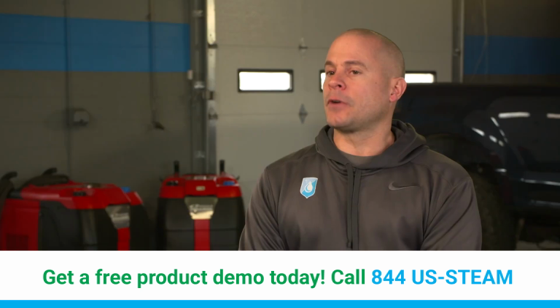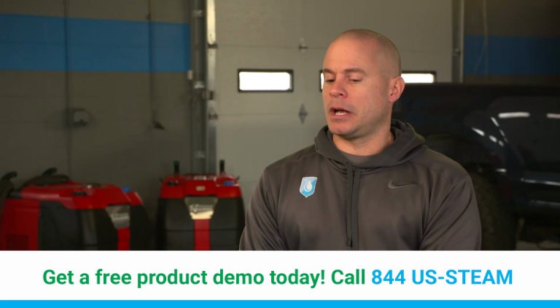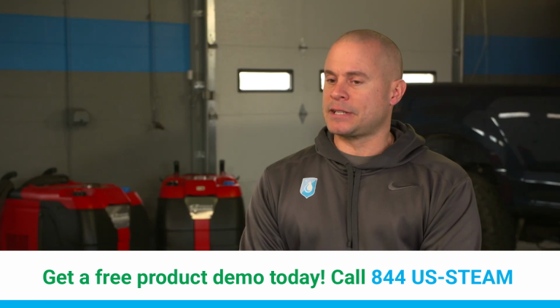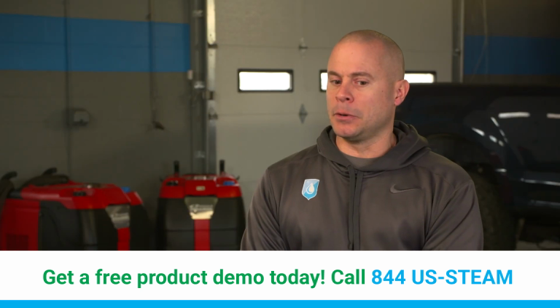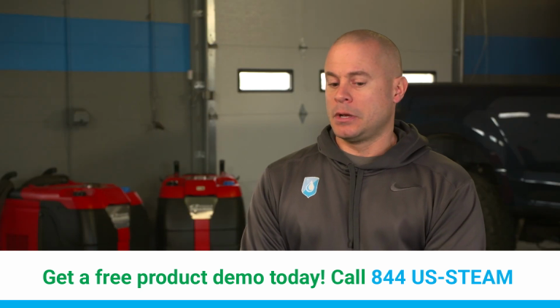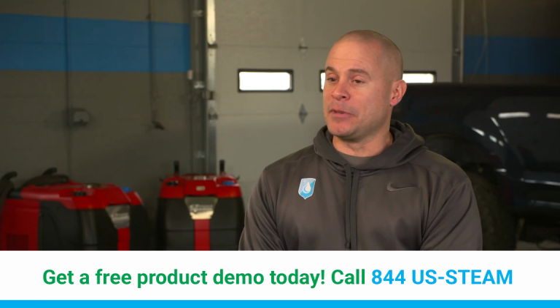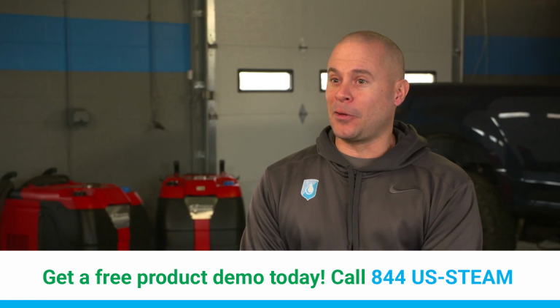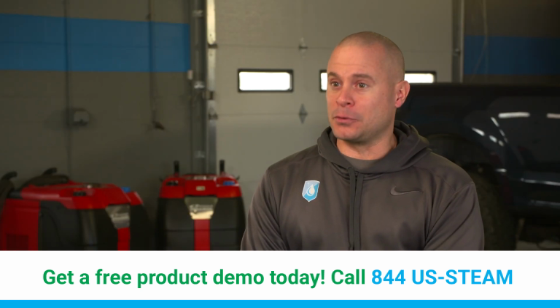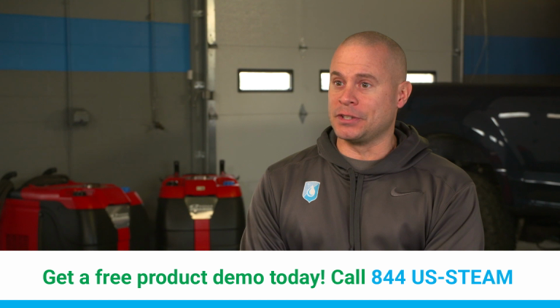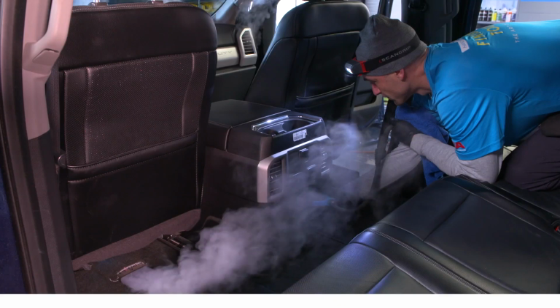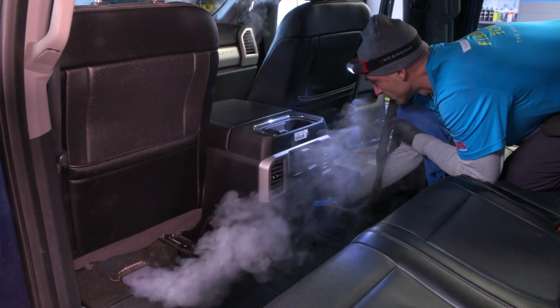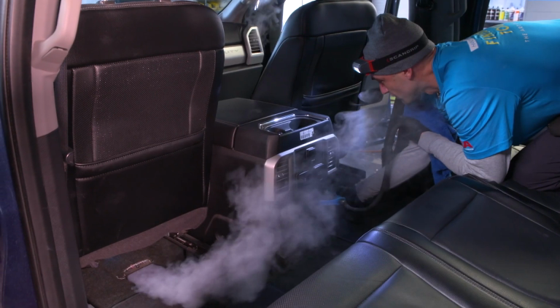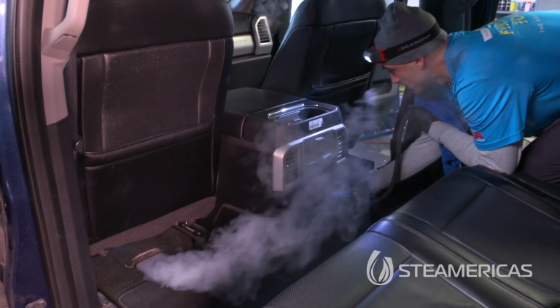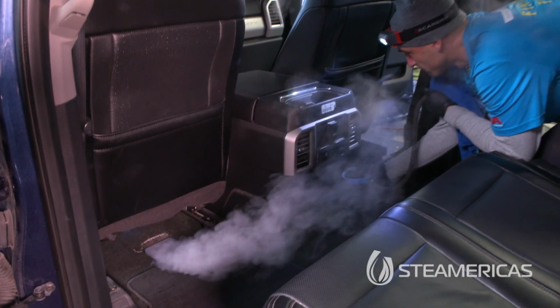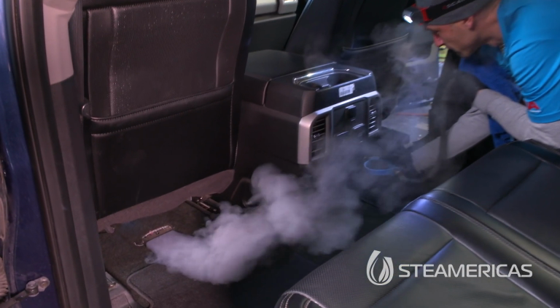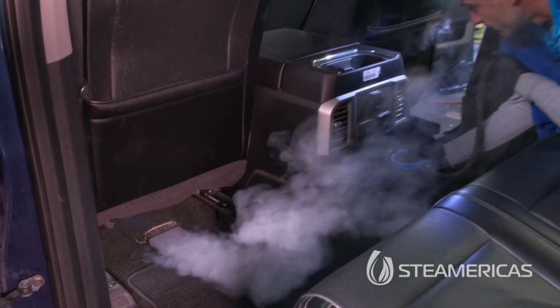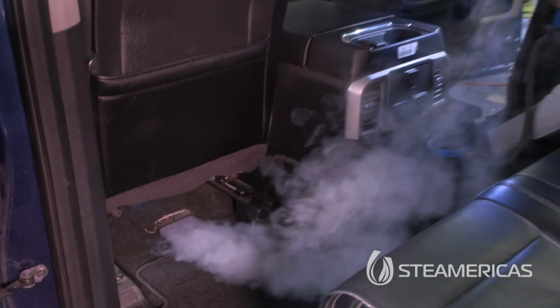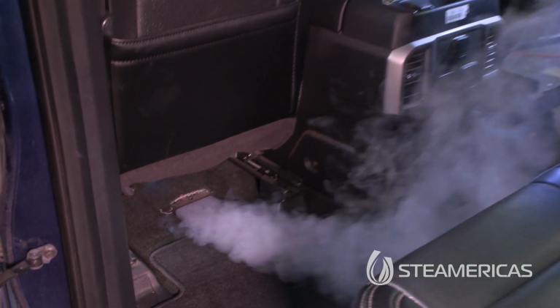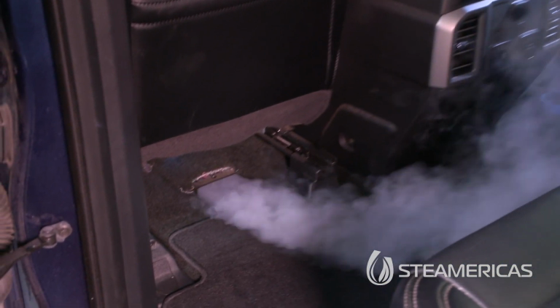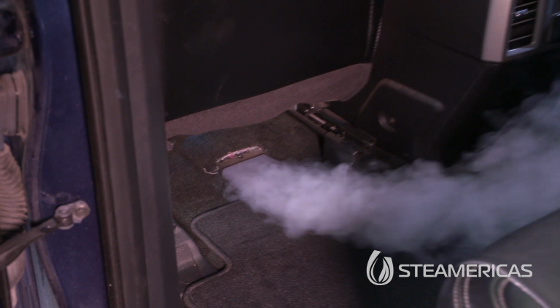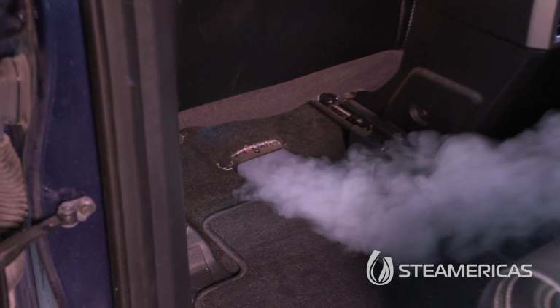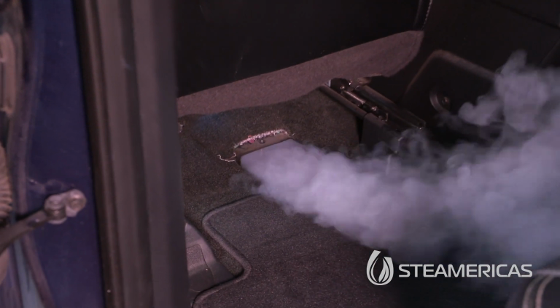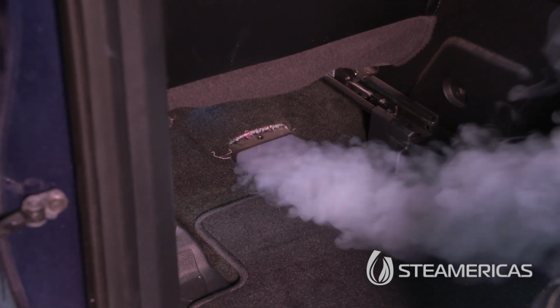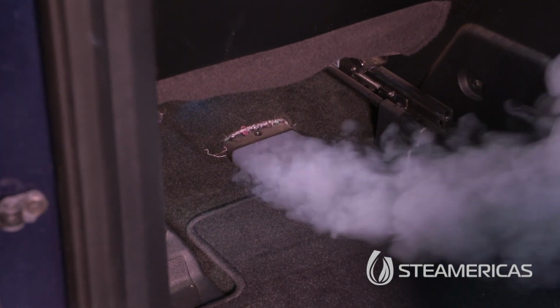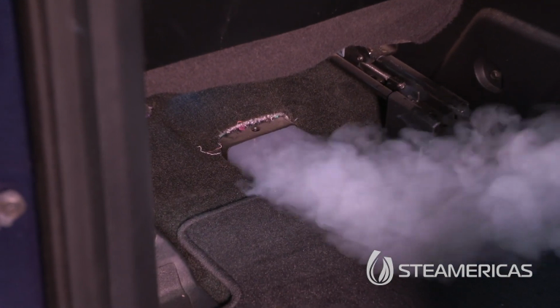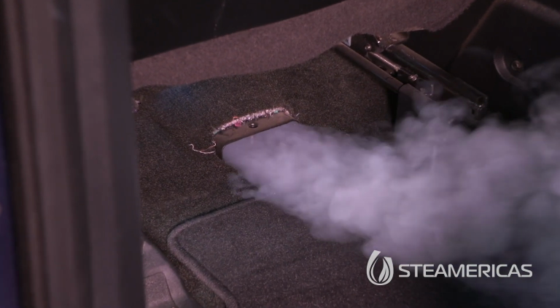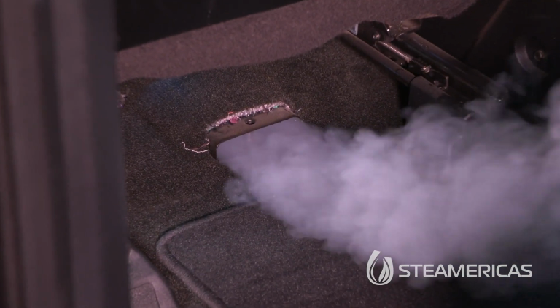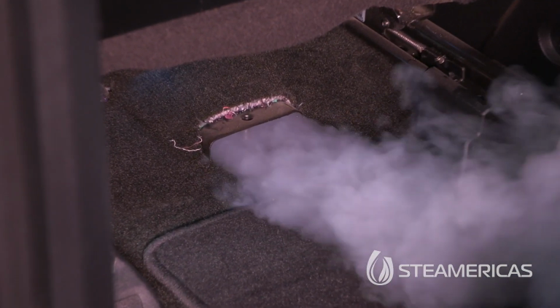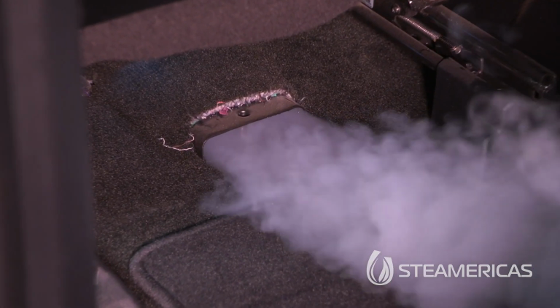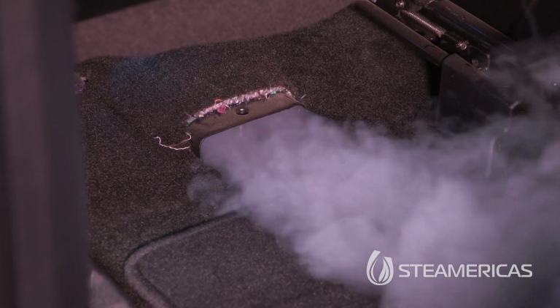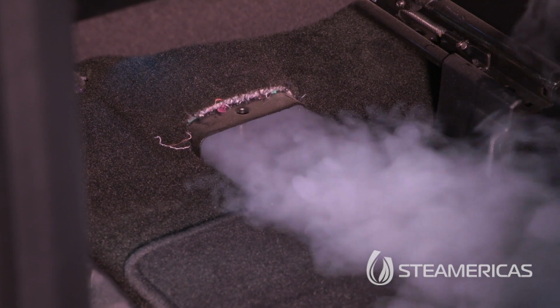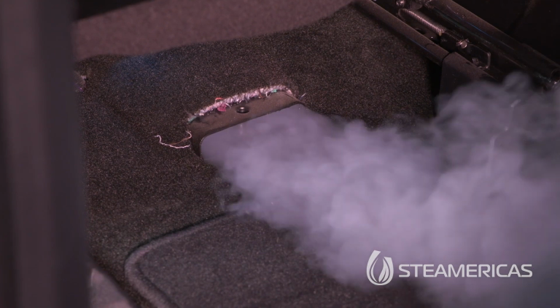As far as sanitizing goes, this time of year with all the cold and flu season, a lot of our customers like that we steam their vents out inside the vehicle to help kill those bacteria and germs that are obviously growing inside the vents. This time of year we advertise a lot of that and we get quite a bit of customer feedback from that.